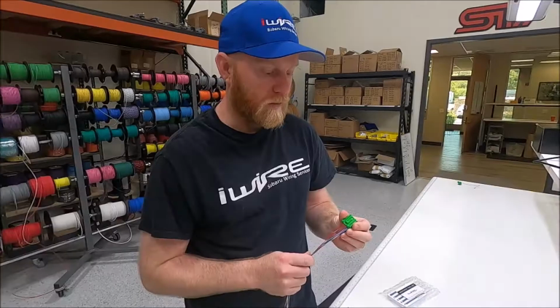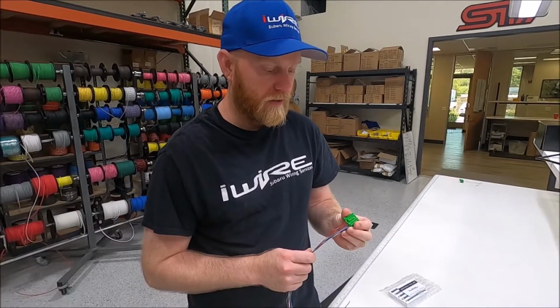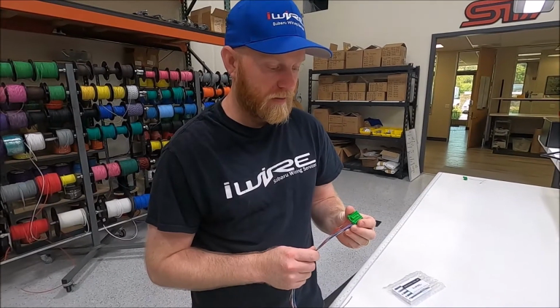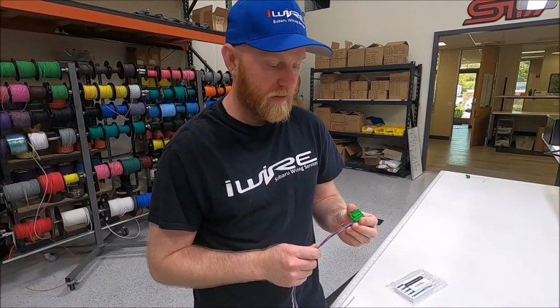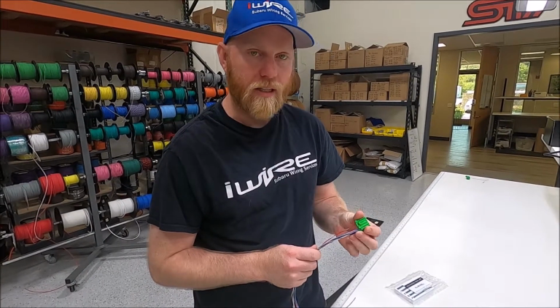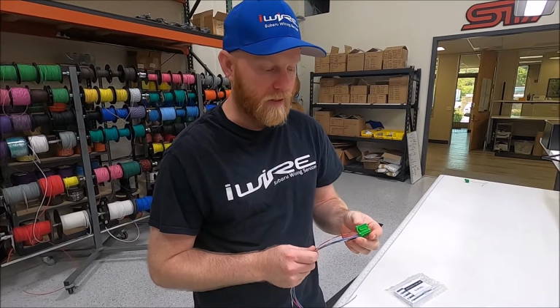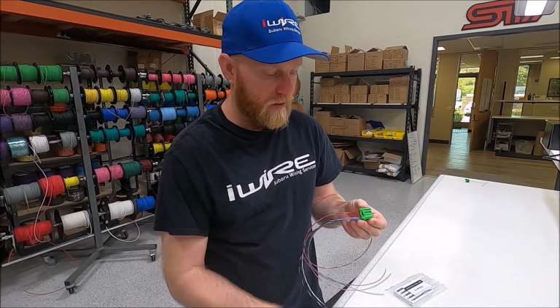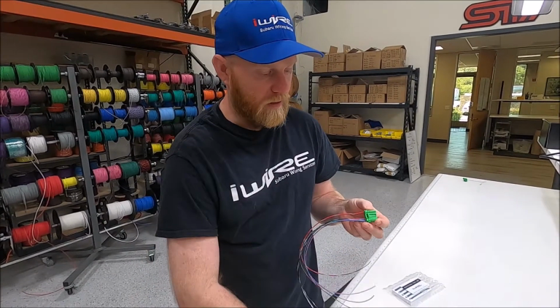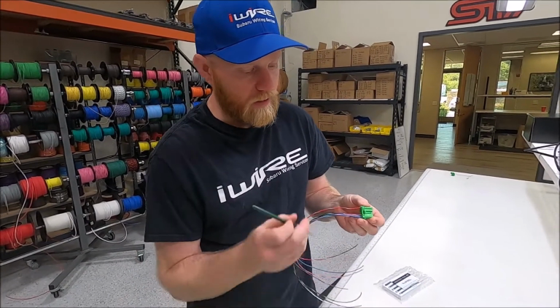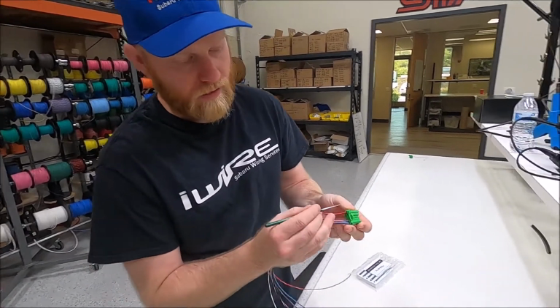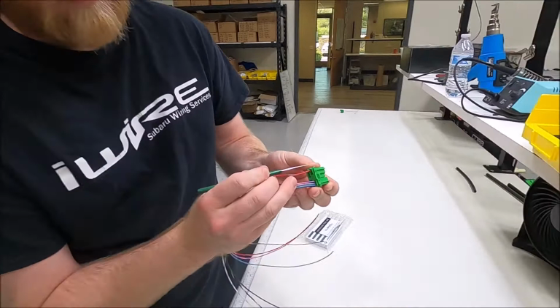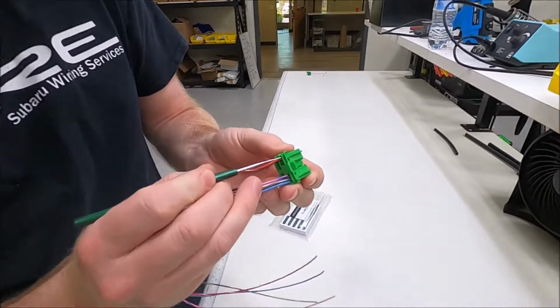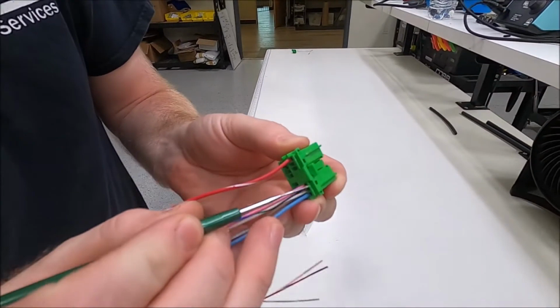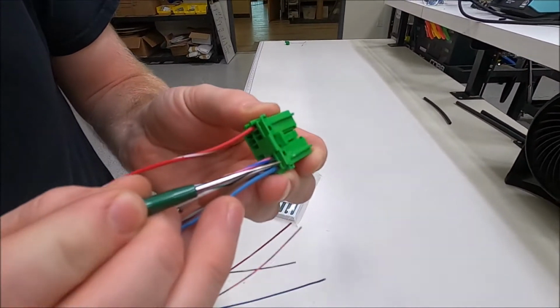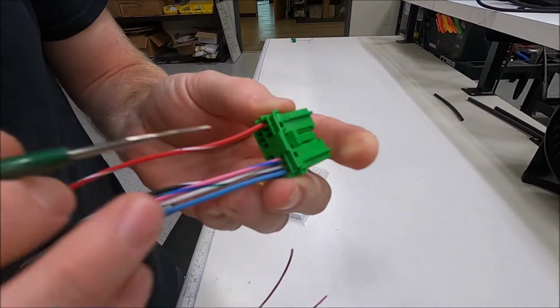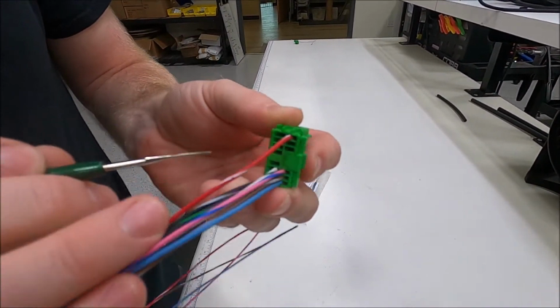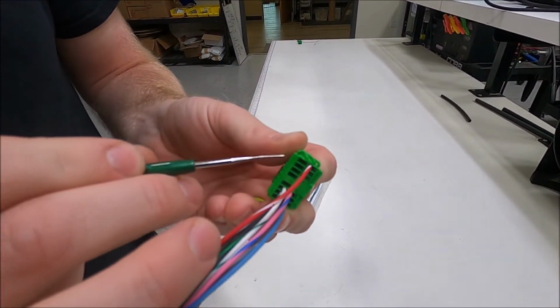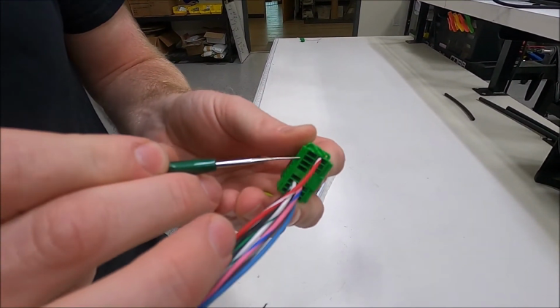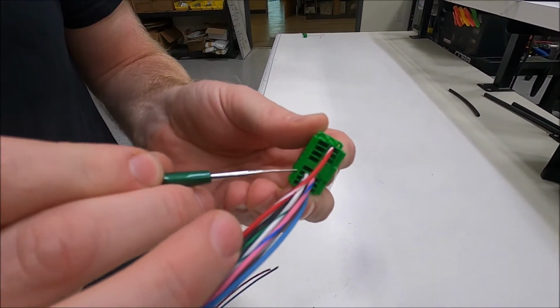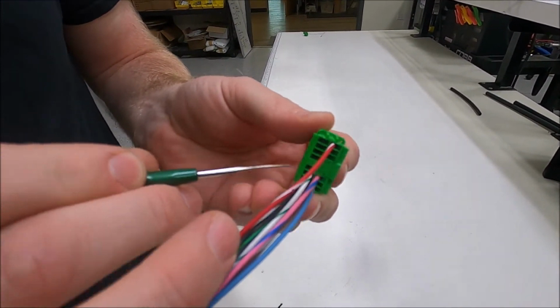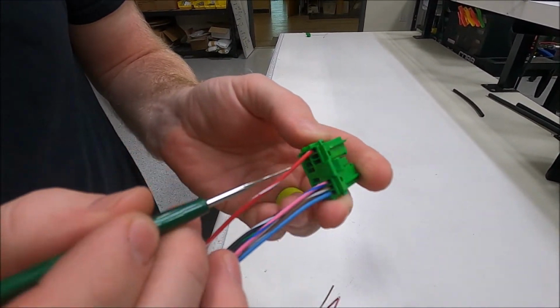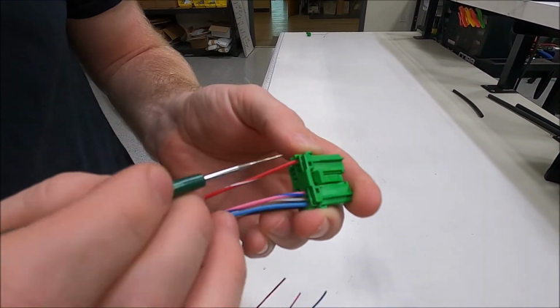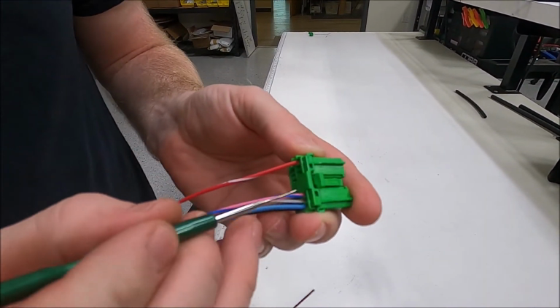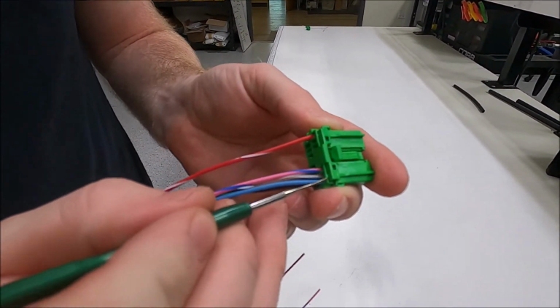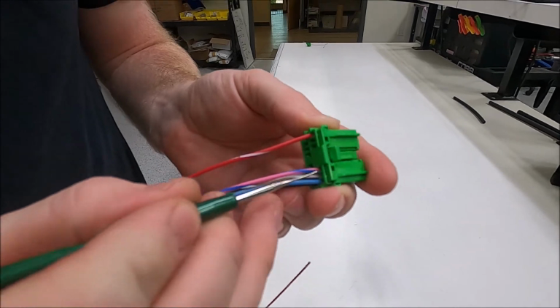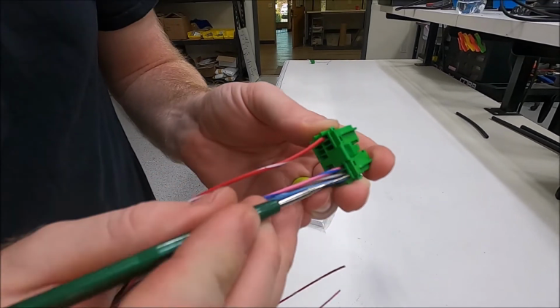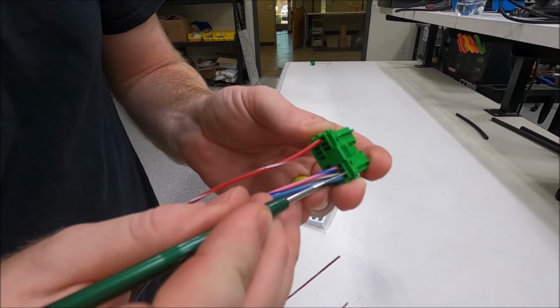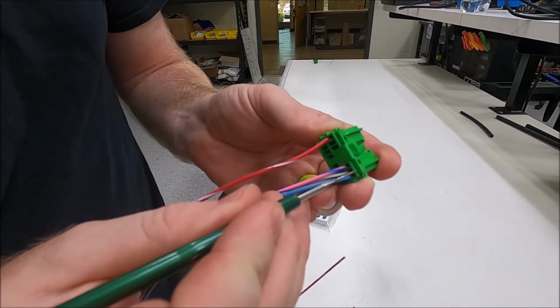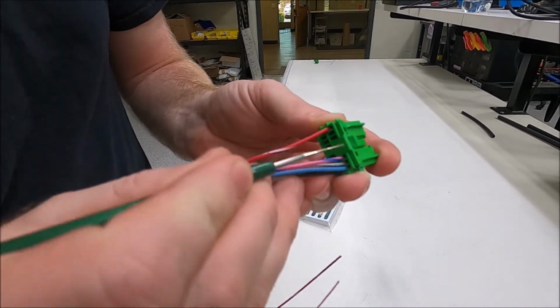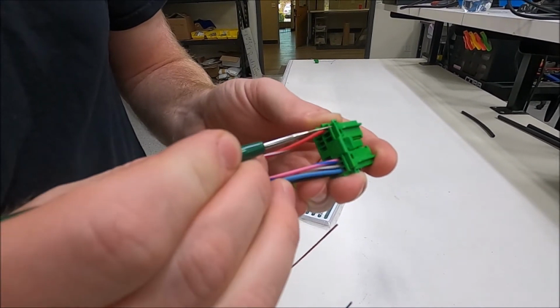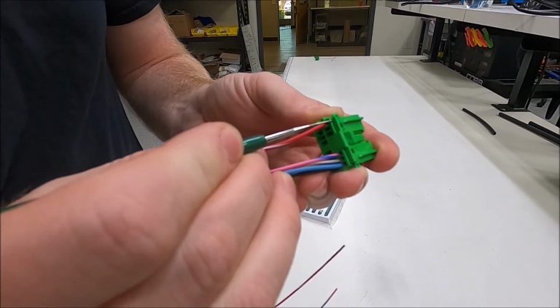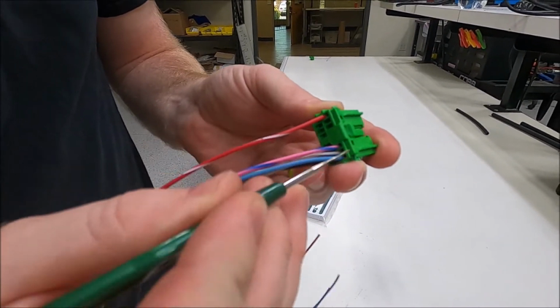So once you have the connector unplugged, you'll see there's two small extra lock tabs, one for each row. So we're just going to do one on the top. See, there's a little gap right here and right here.